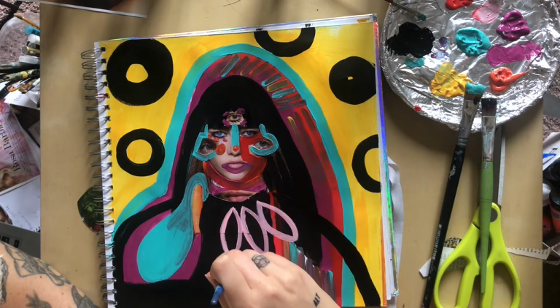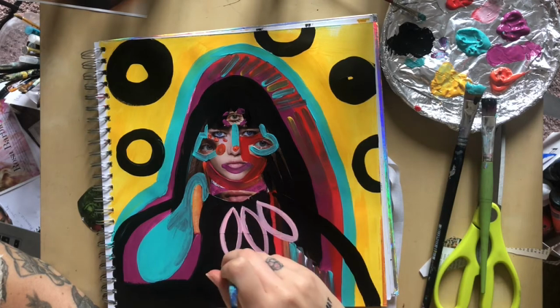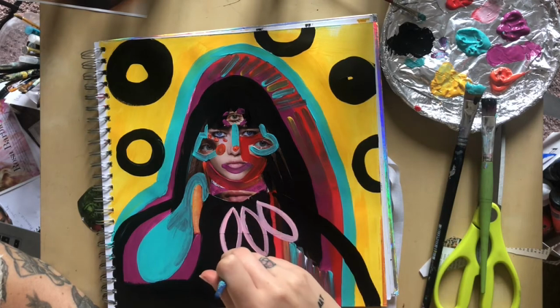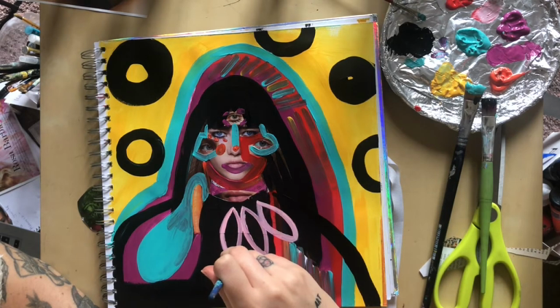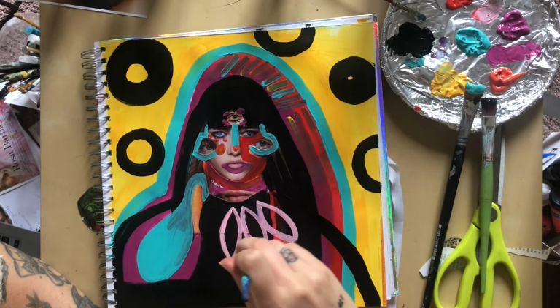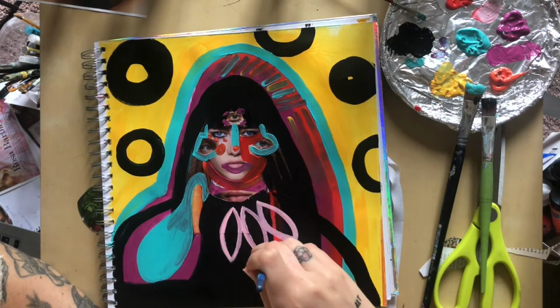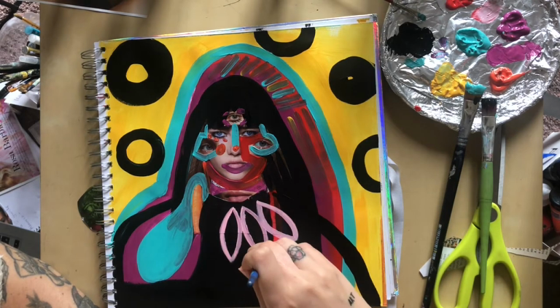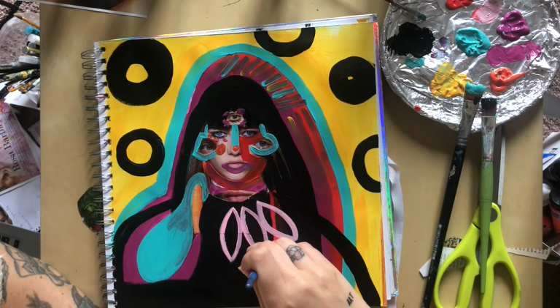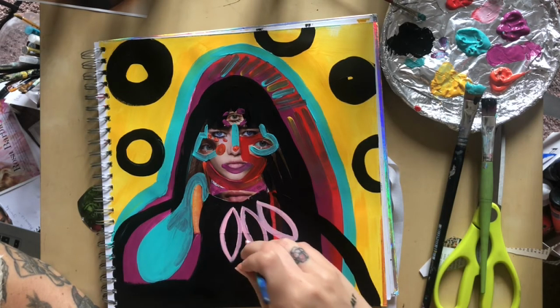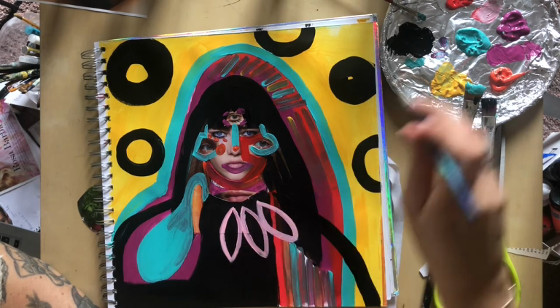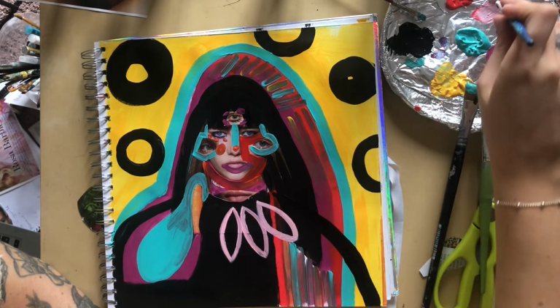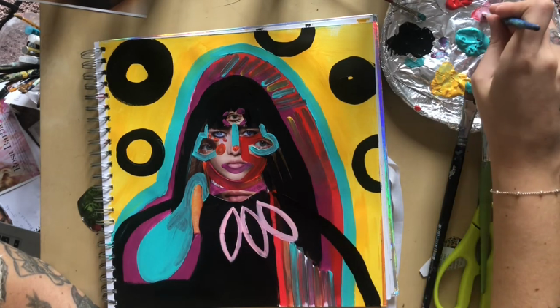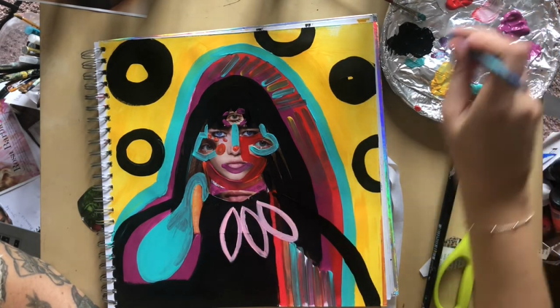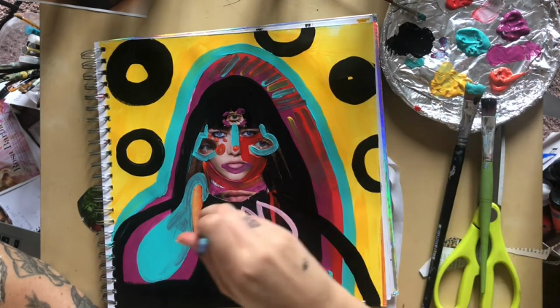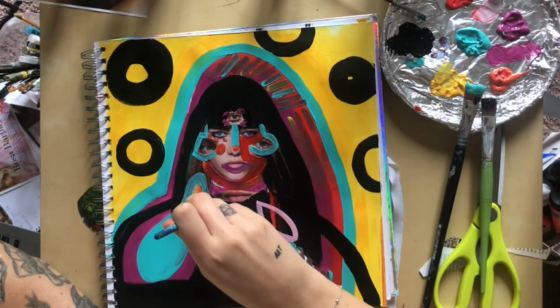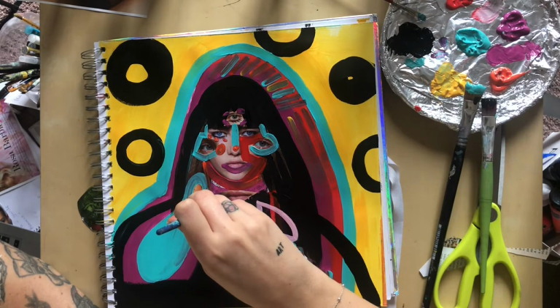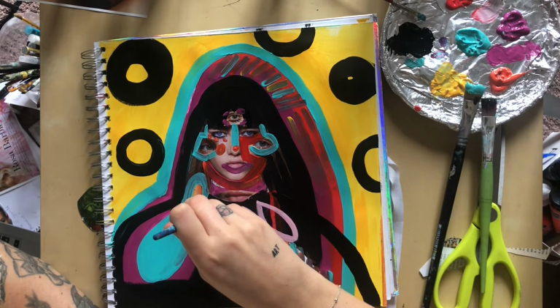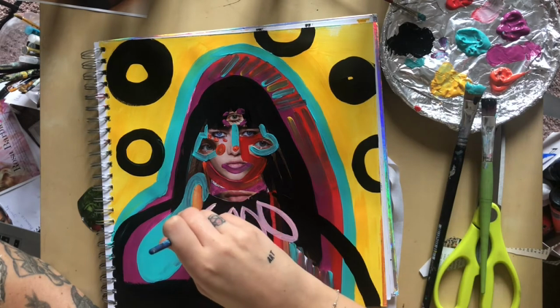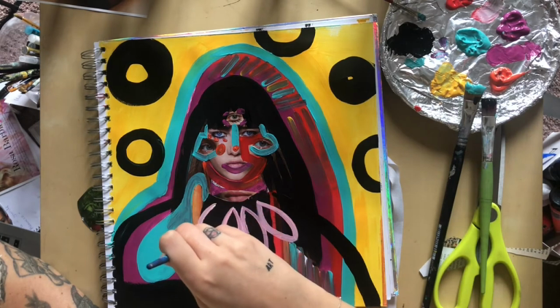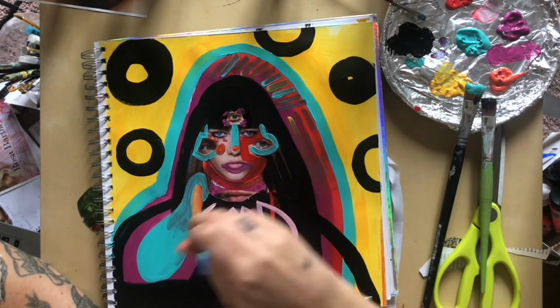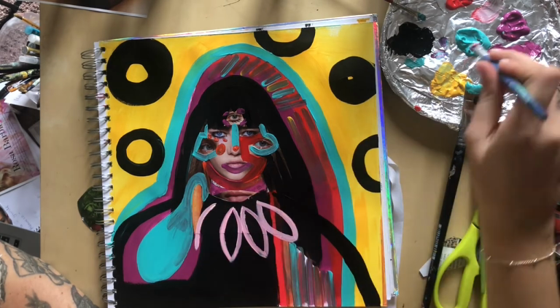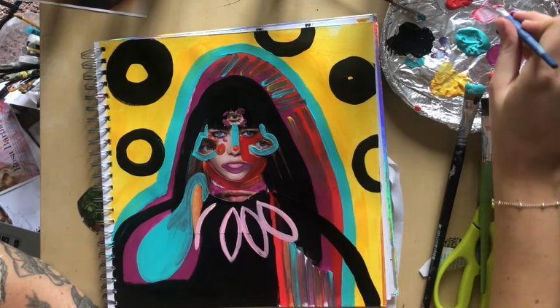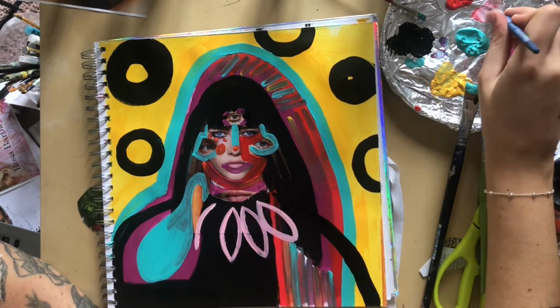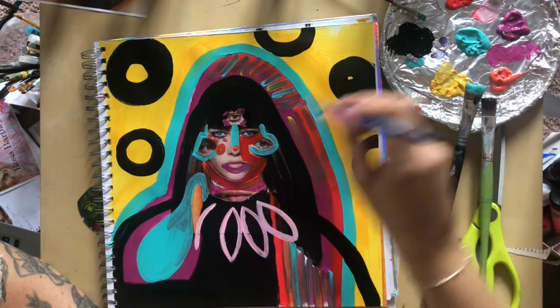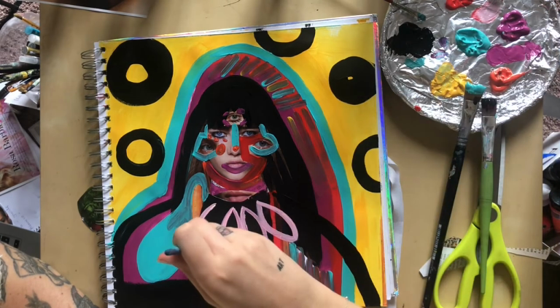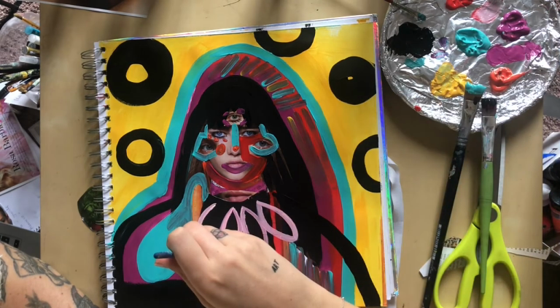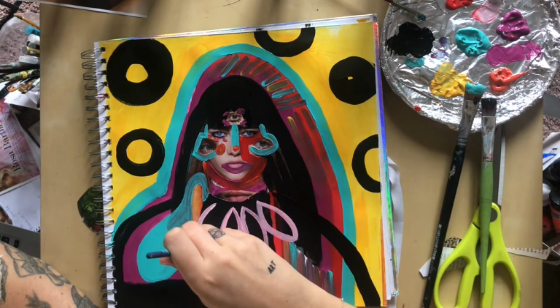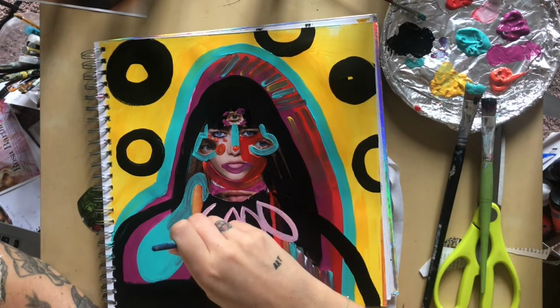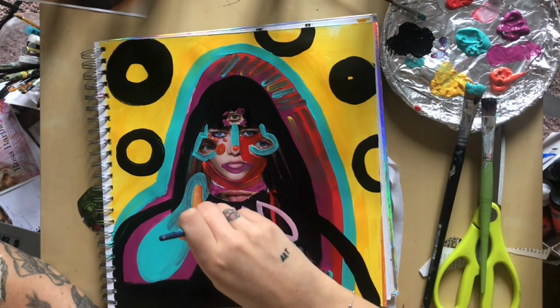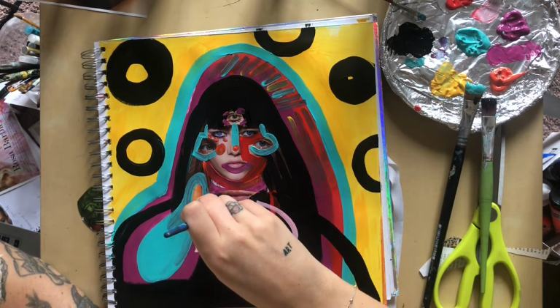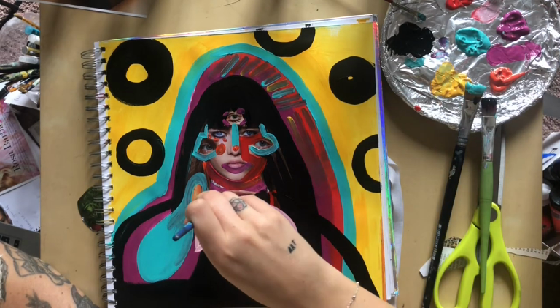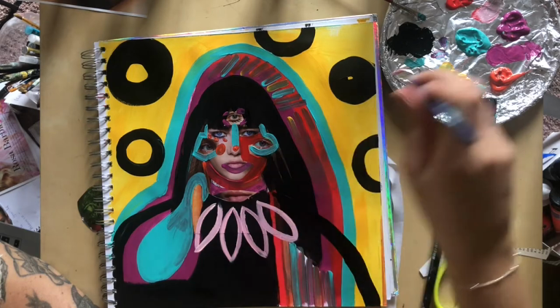So I'm just going to give her like some kind of little leafy necklace thing — maybe it's part of her dress. I'll add some more details to it — I've mixed this with the white.